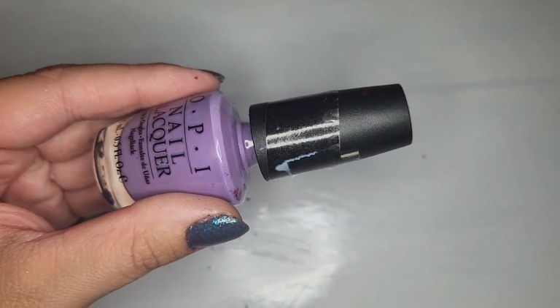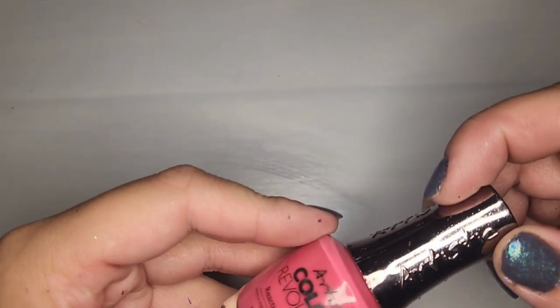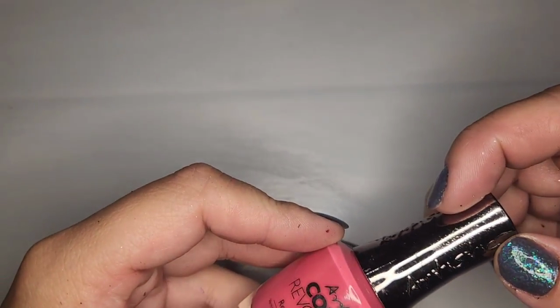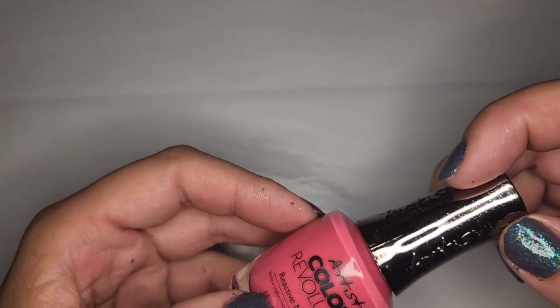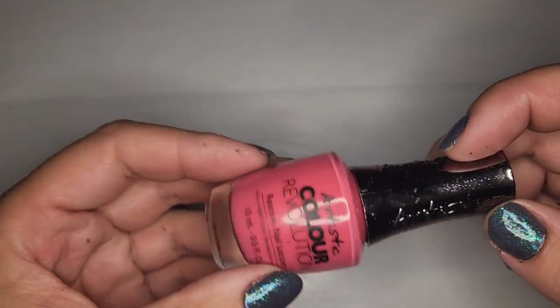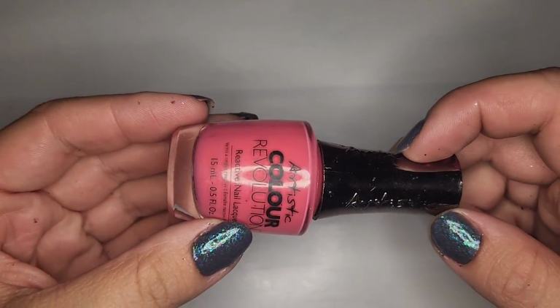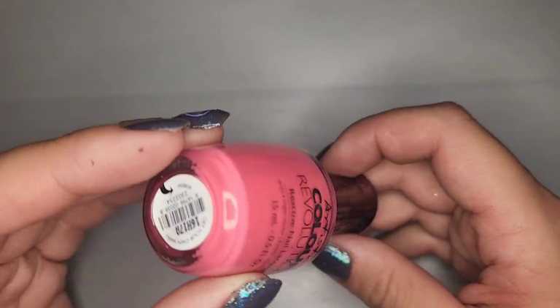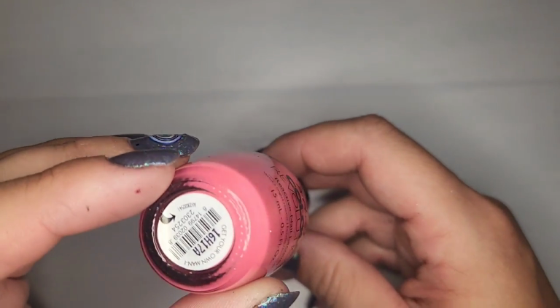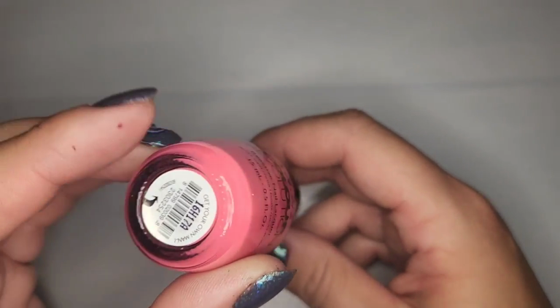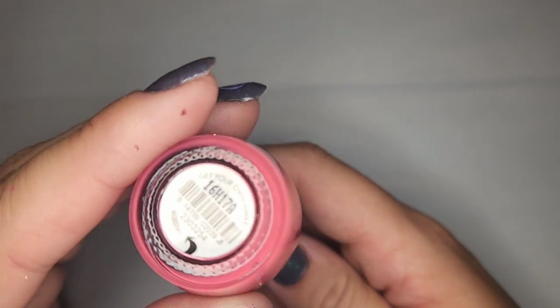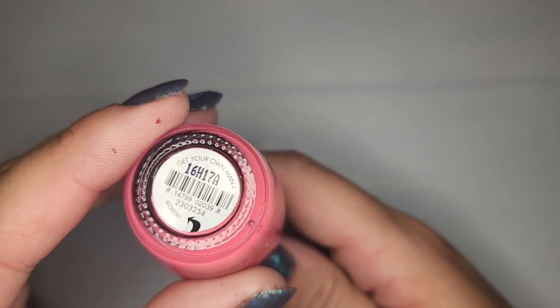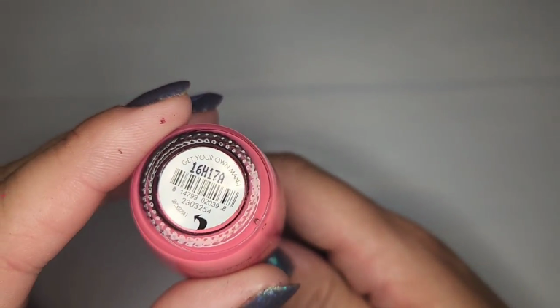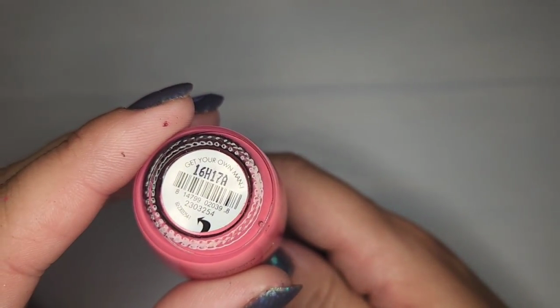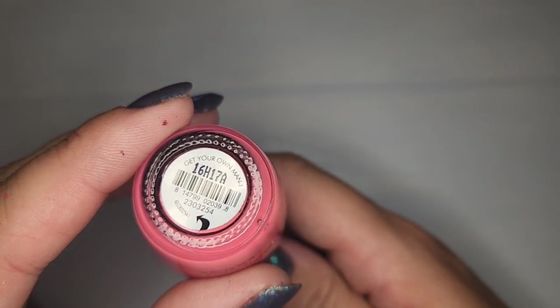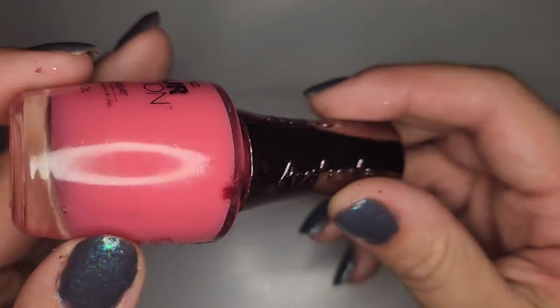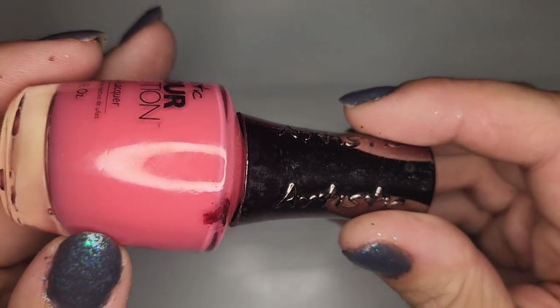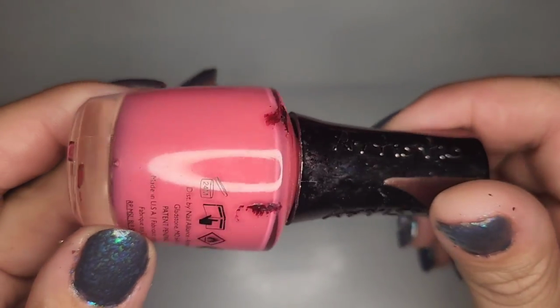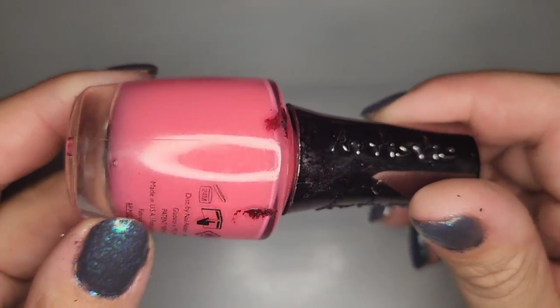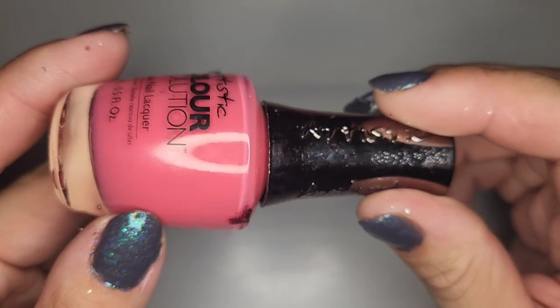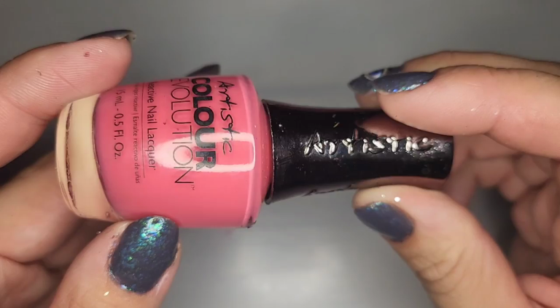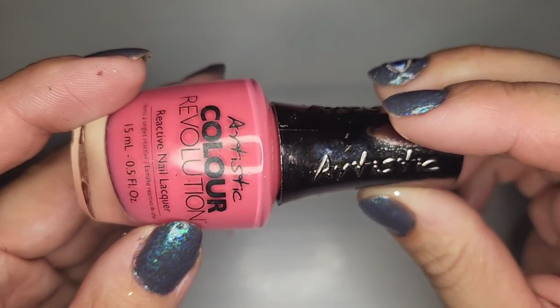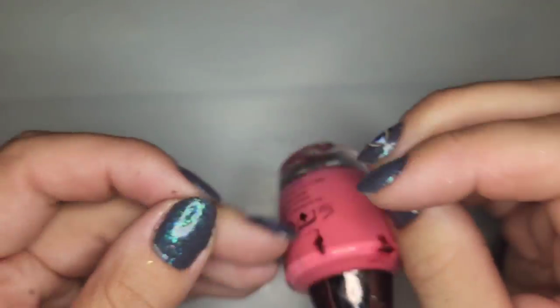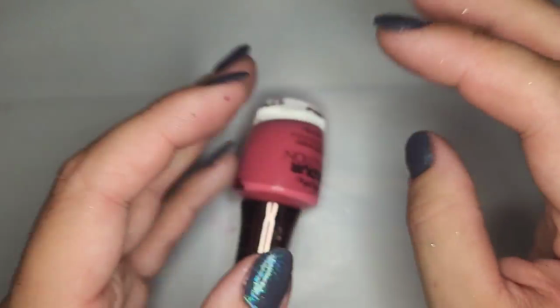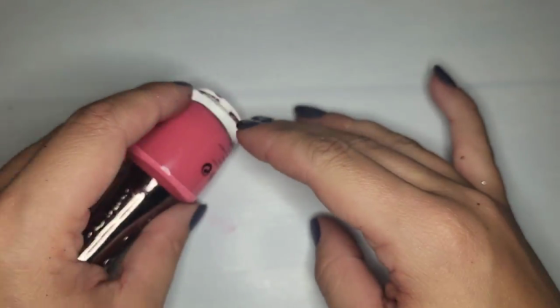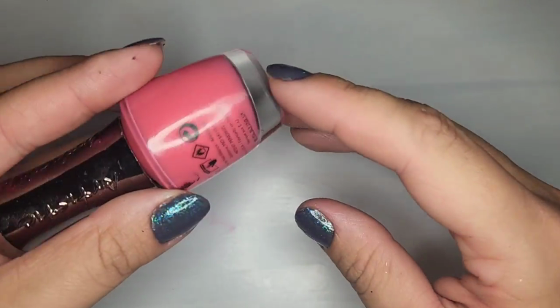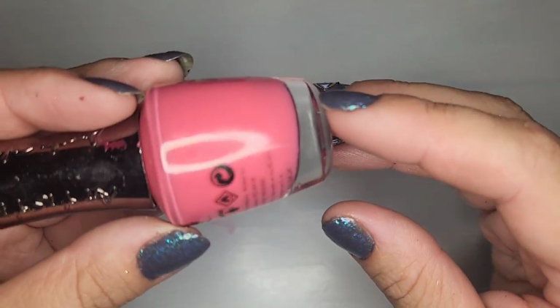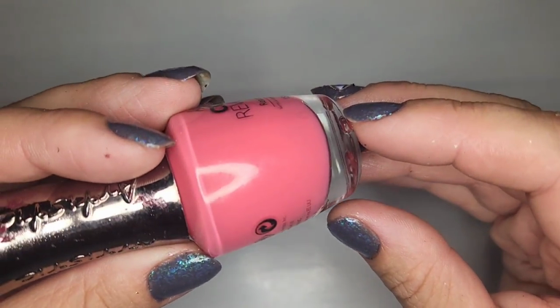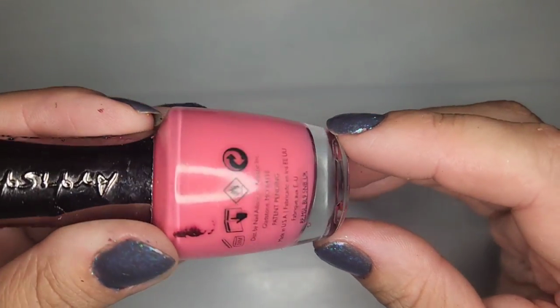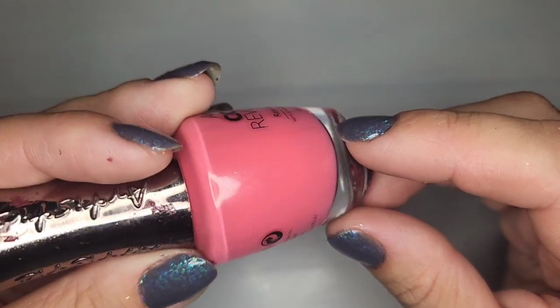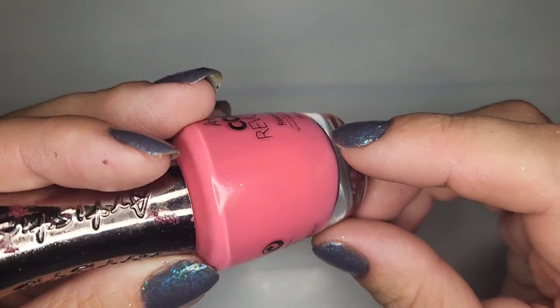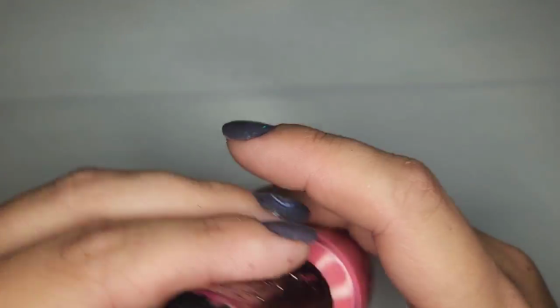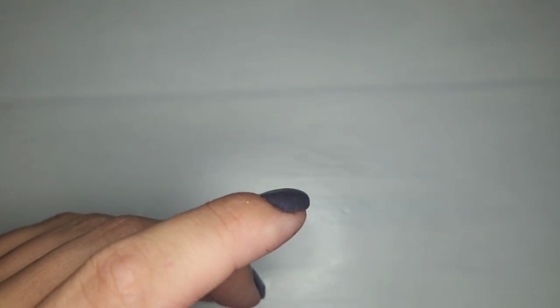We have another Artistic Color Revolution called Get Your Own Man — a pretty peachy pink. I think I'll hold on to that one.